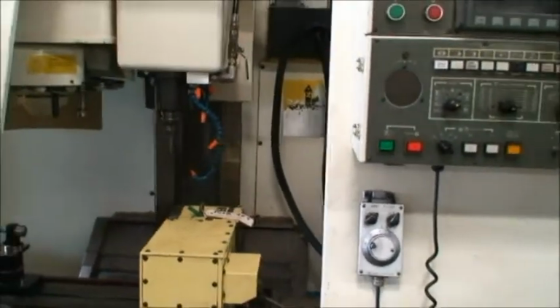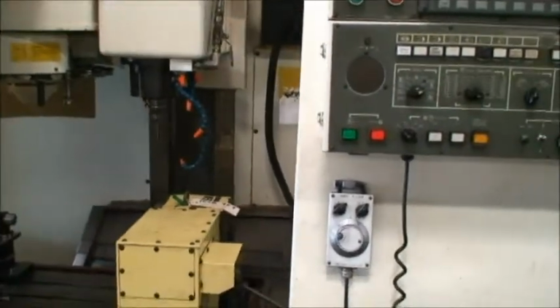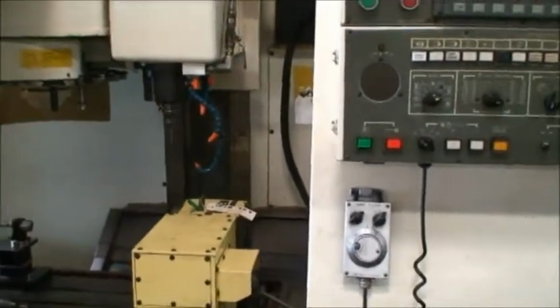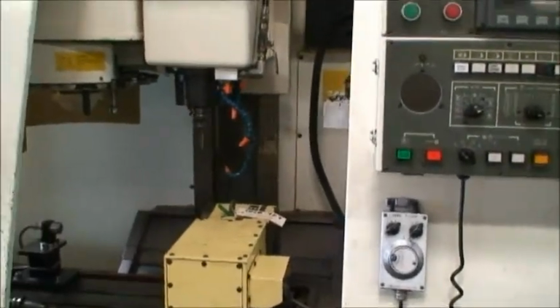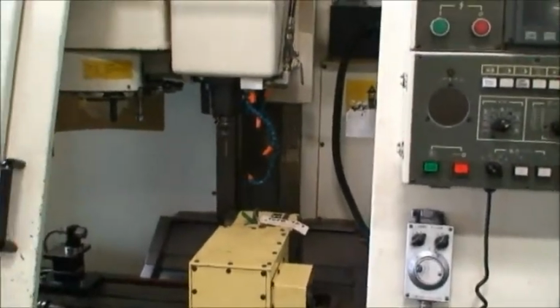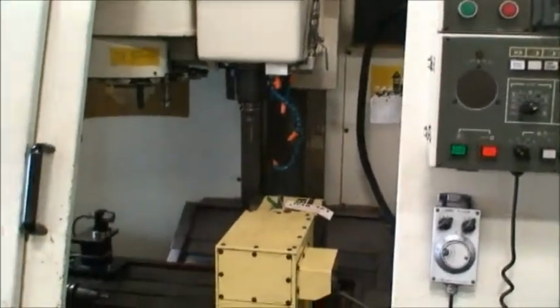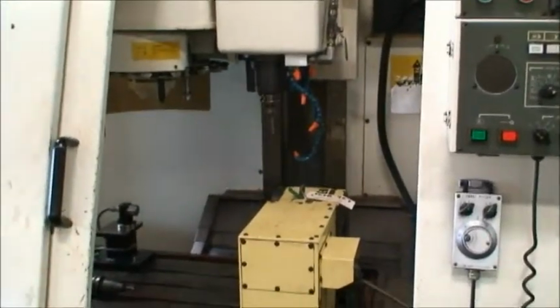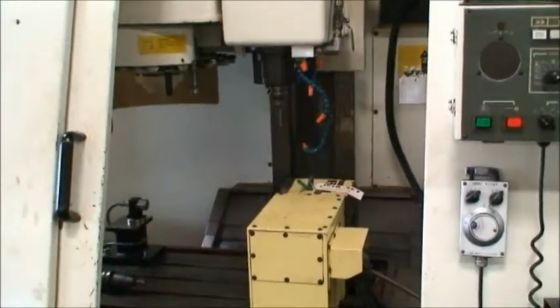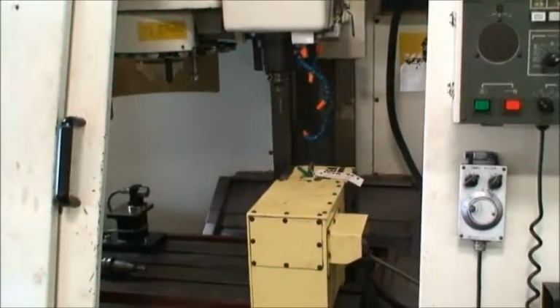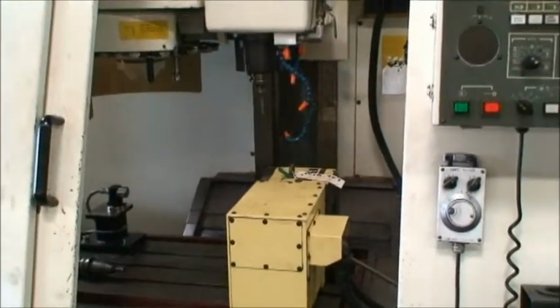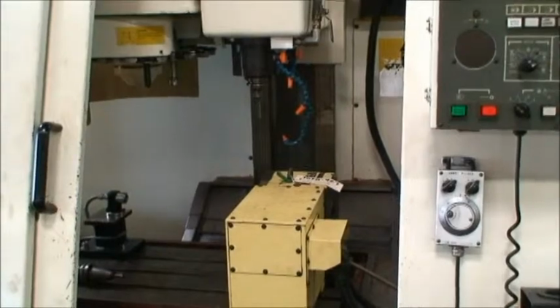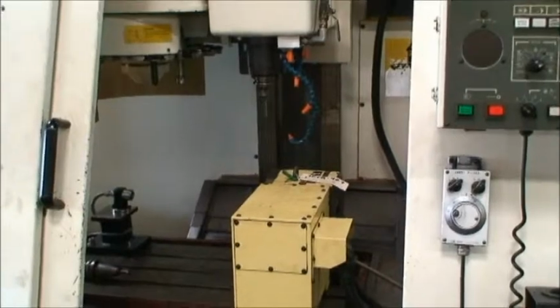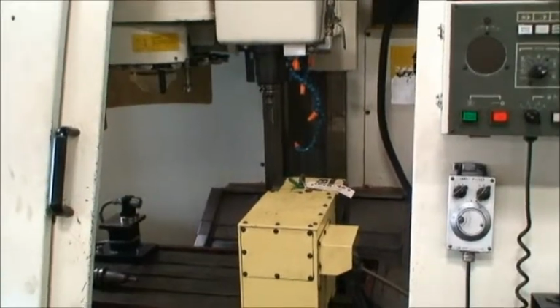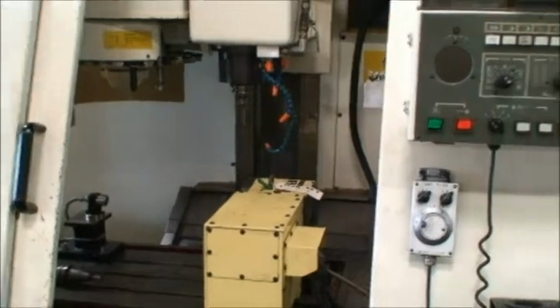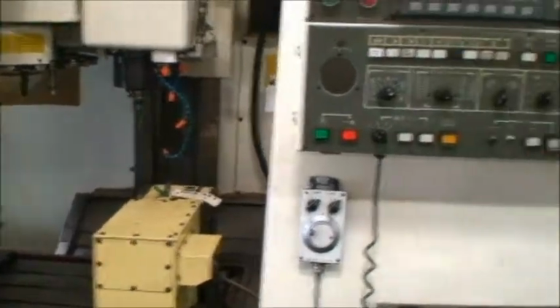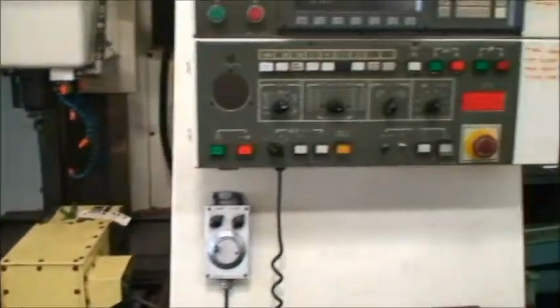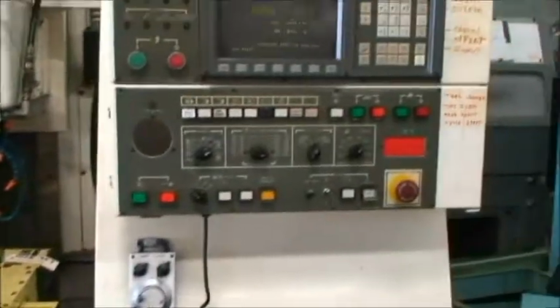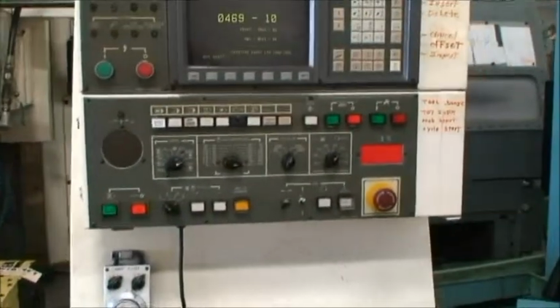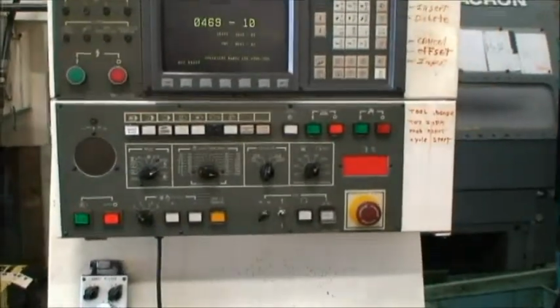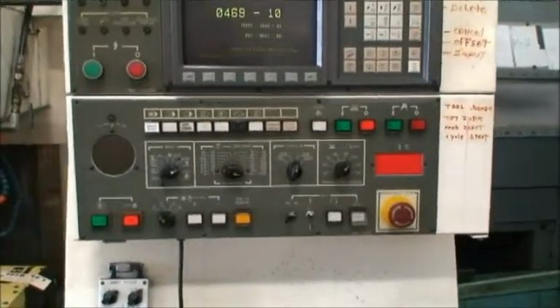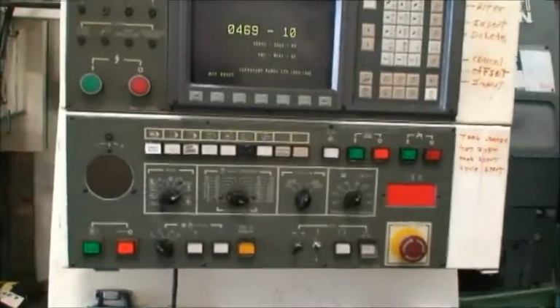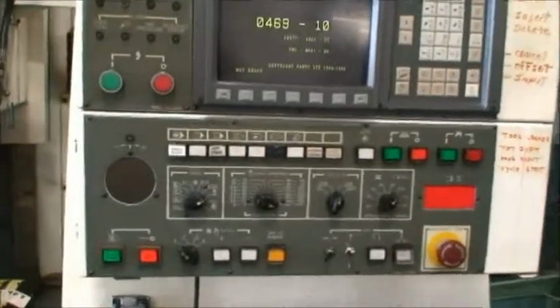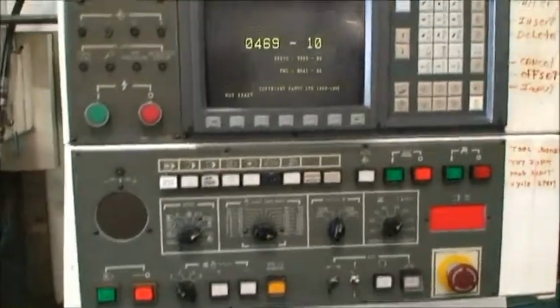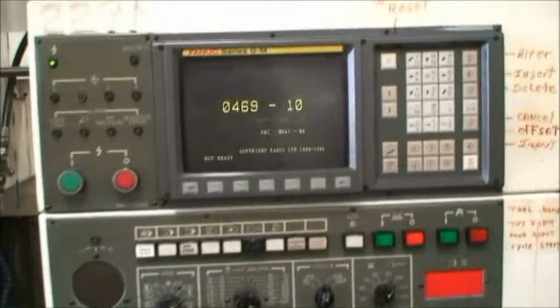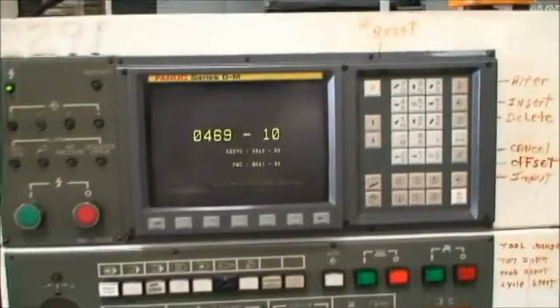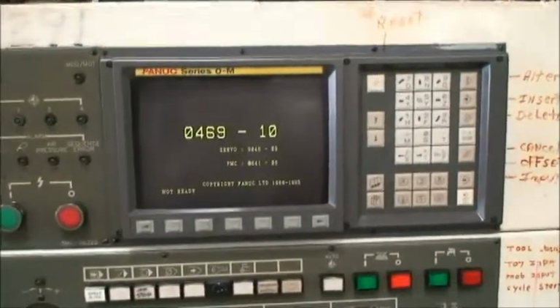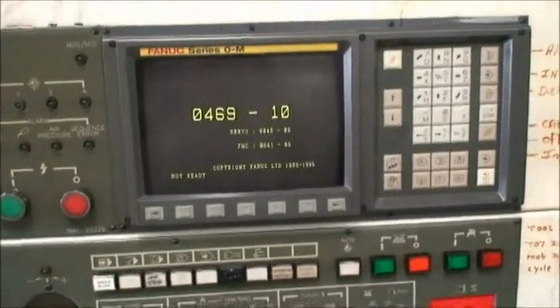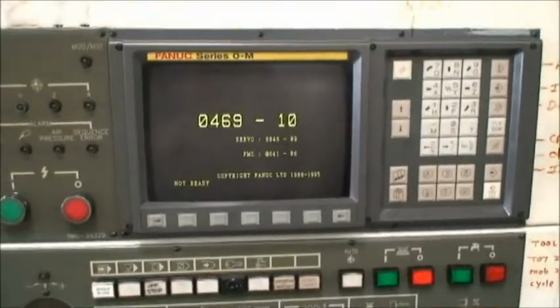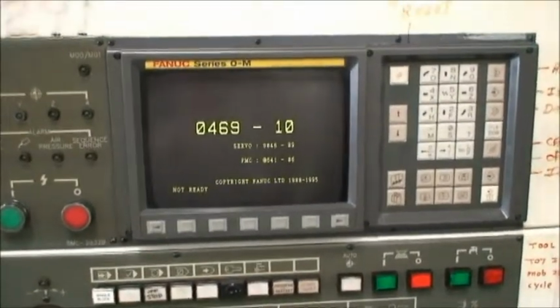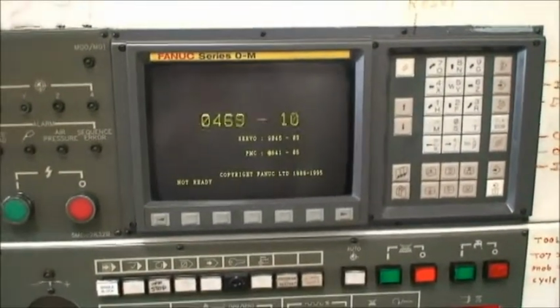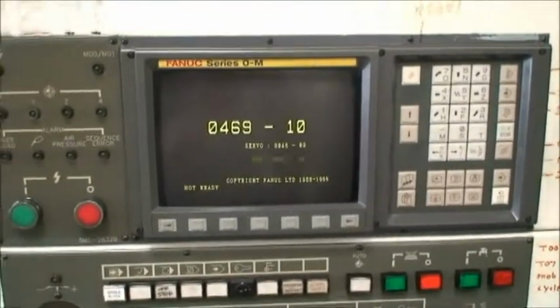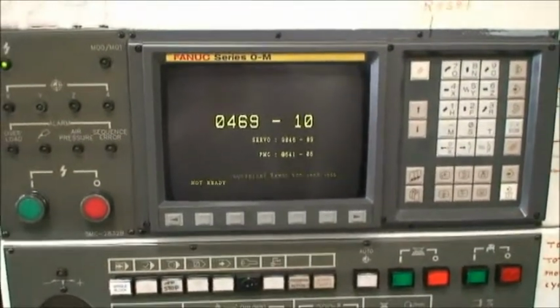We're not real operators or programmers of these machines, so we'll do what we know how to do, which is get the machine up and running and do some movements and spindle speeds.